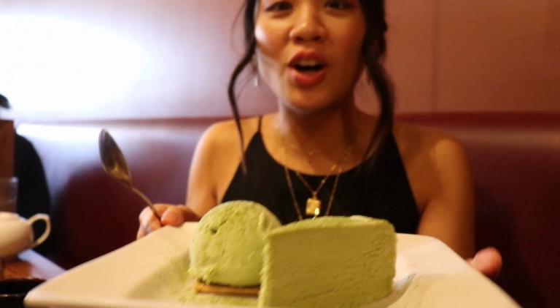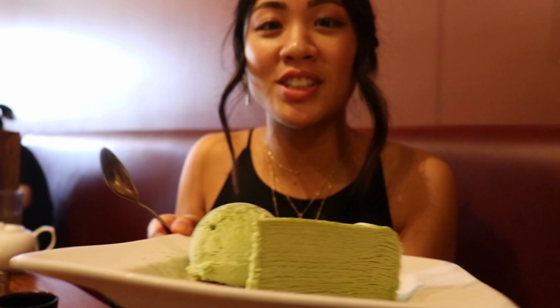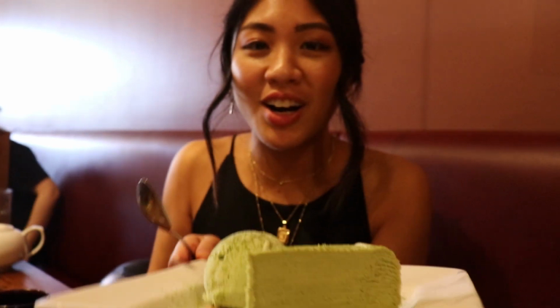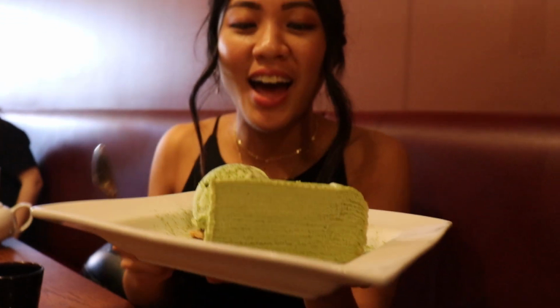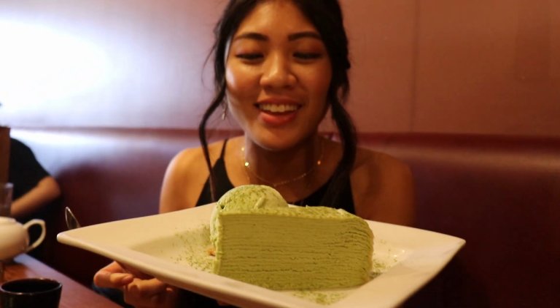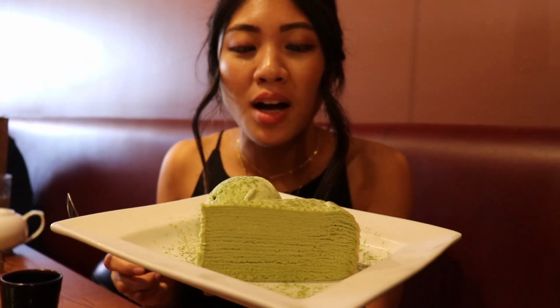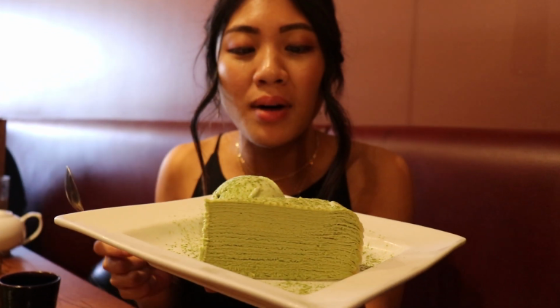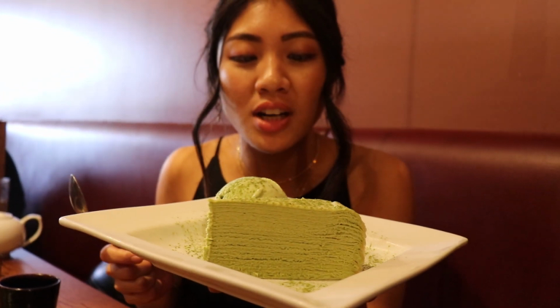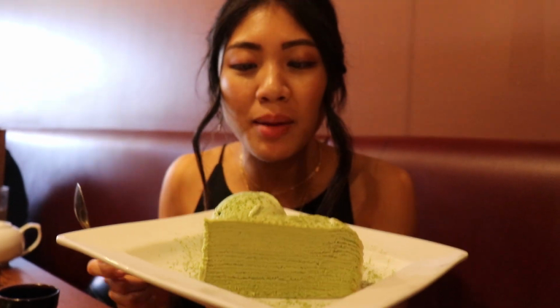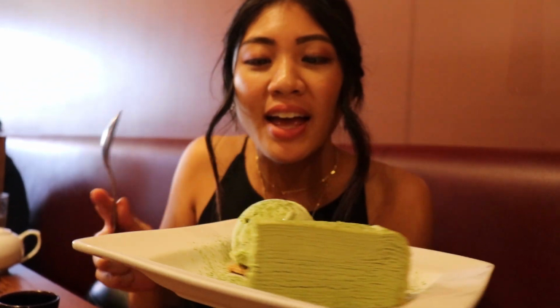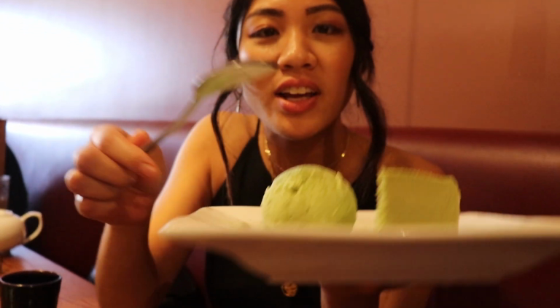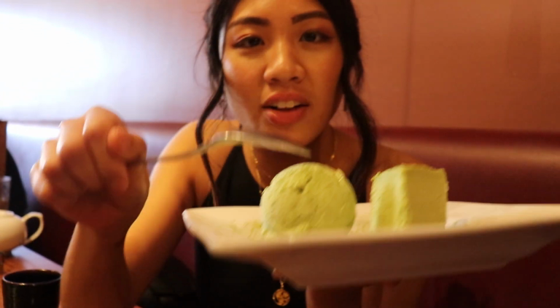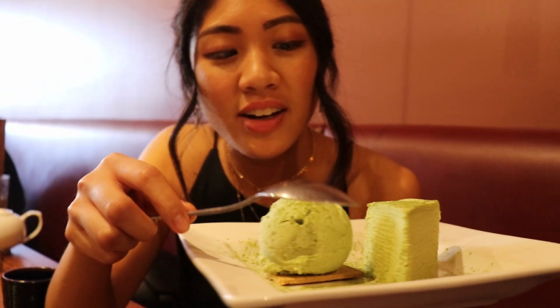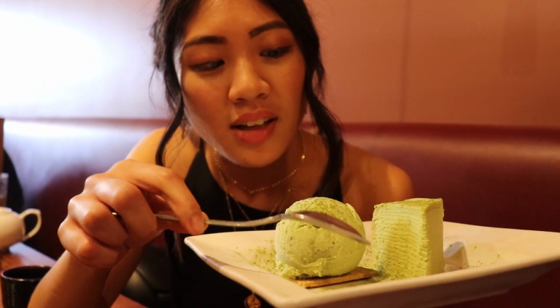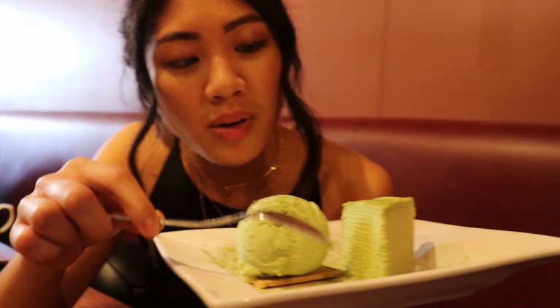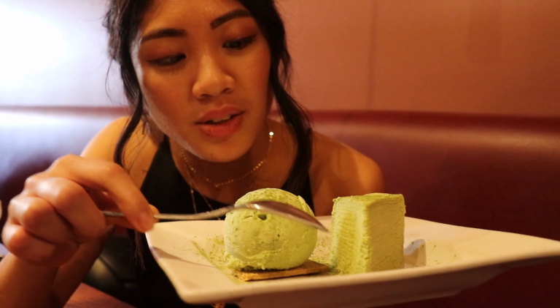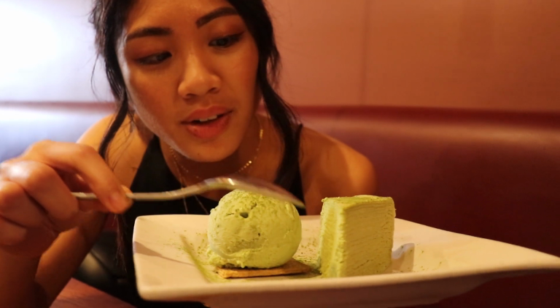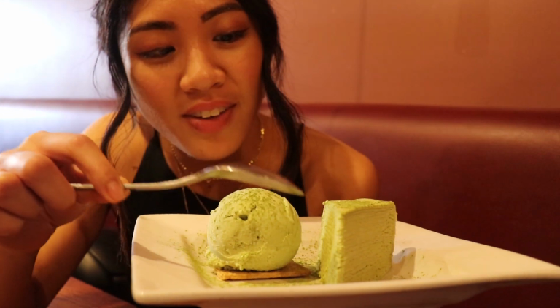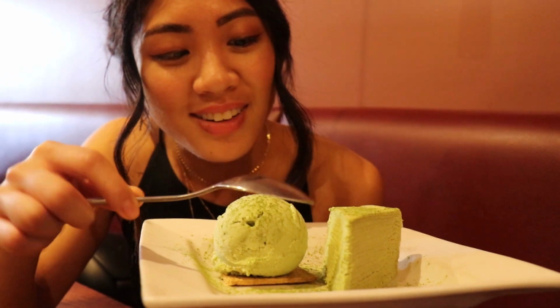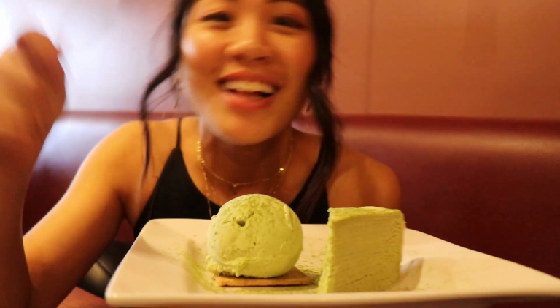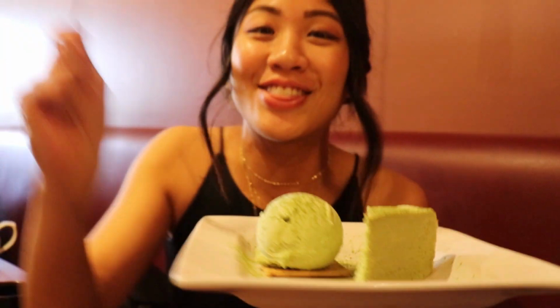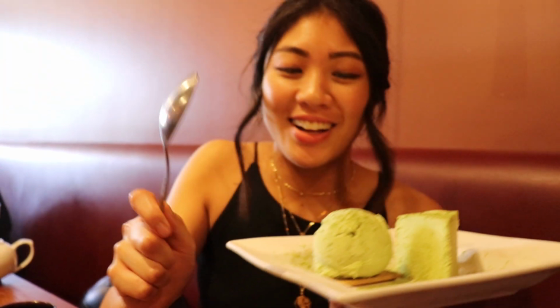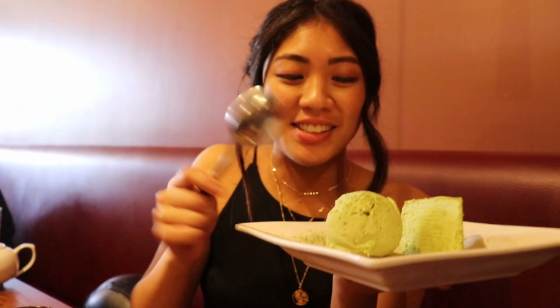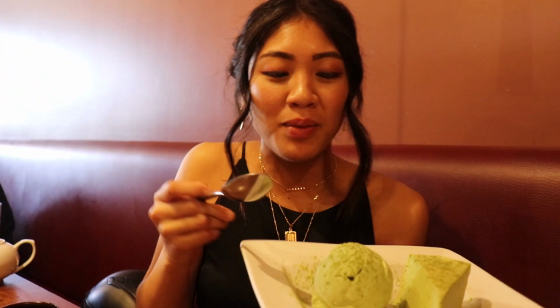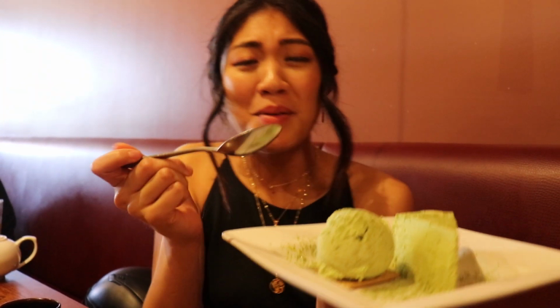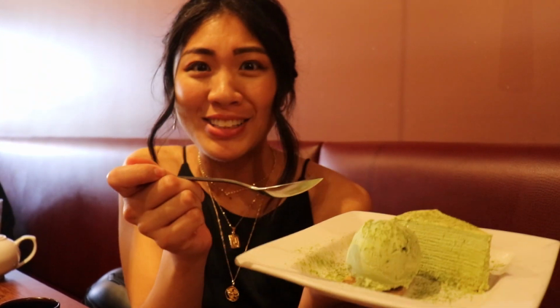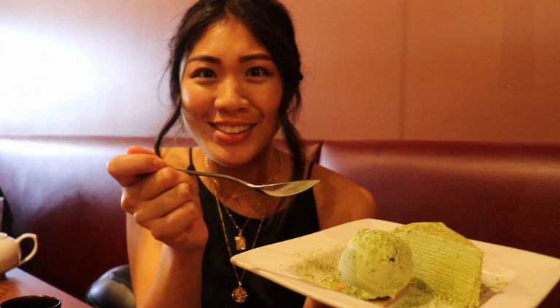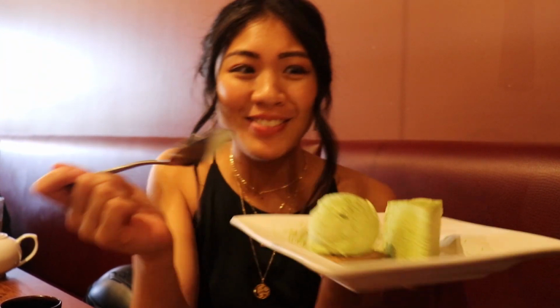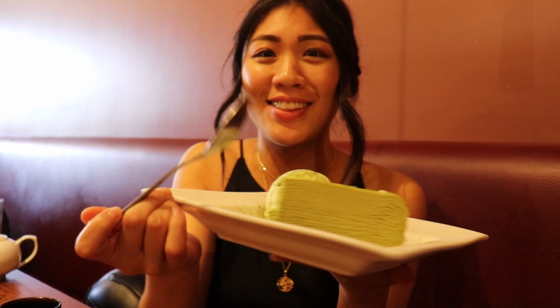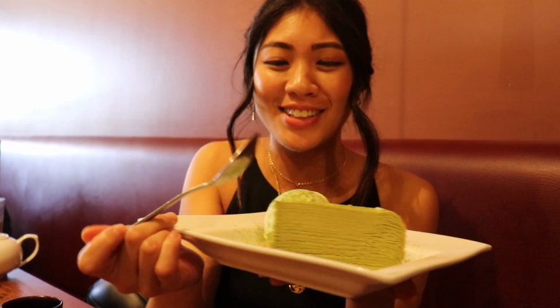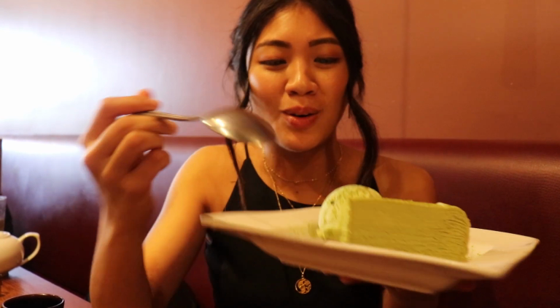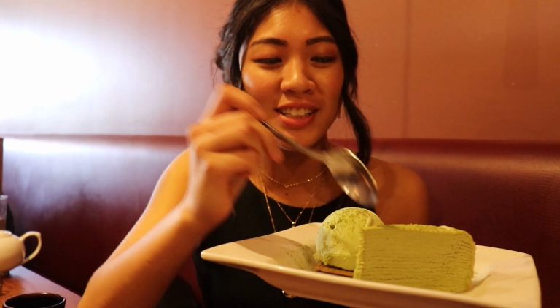For dessert we have a matcha crepe — look at all the layers: one, two, four, five. There are a lot of layers, and then you have matcha ice cream on top. I love matcha so much.